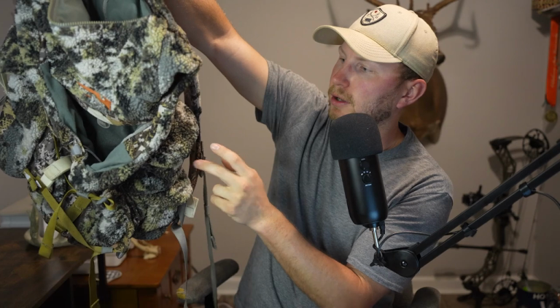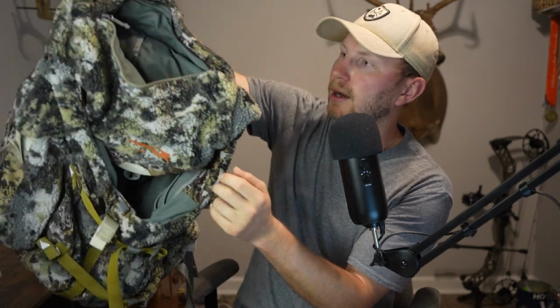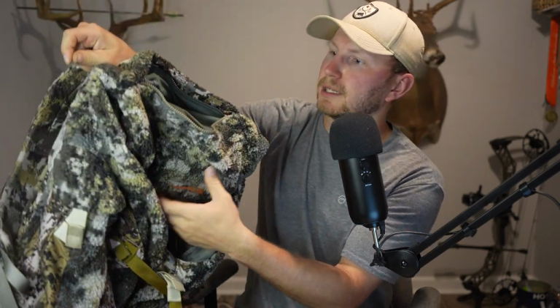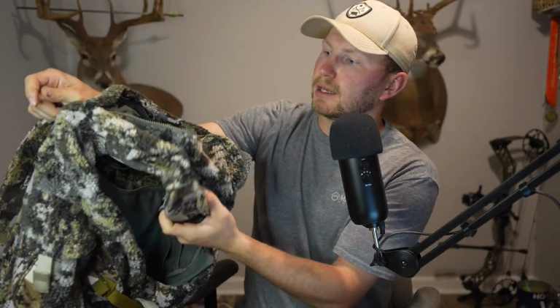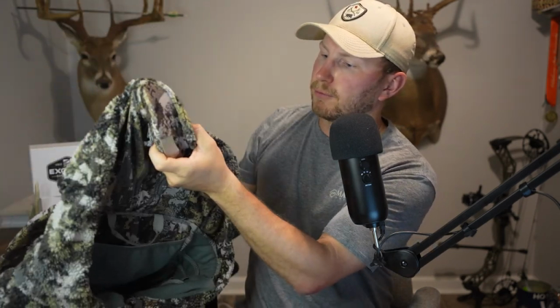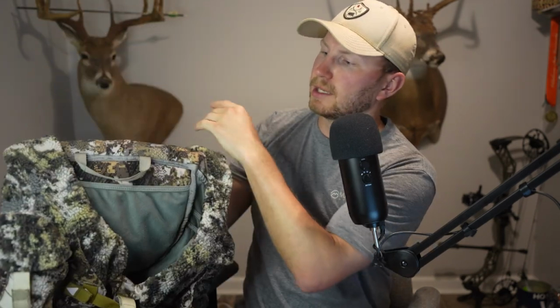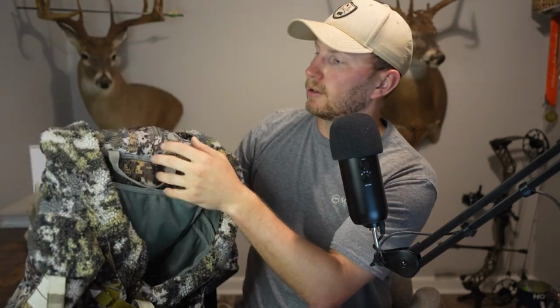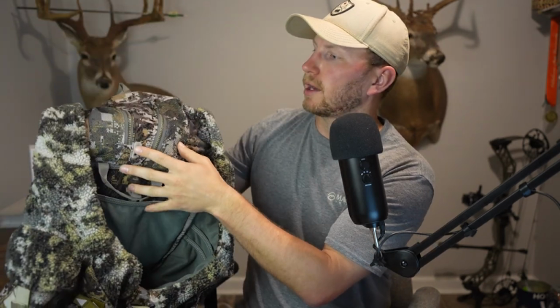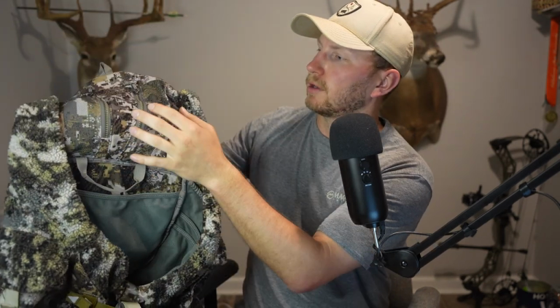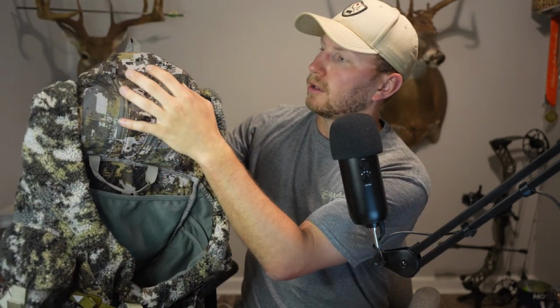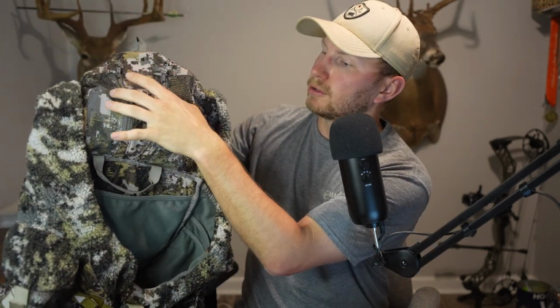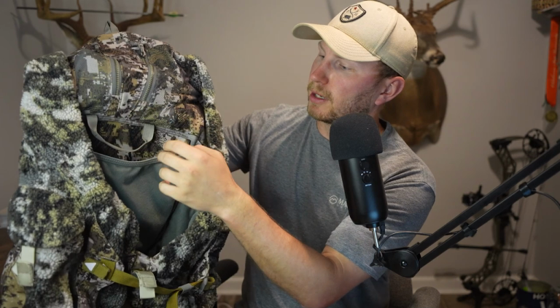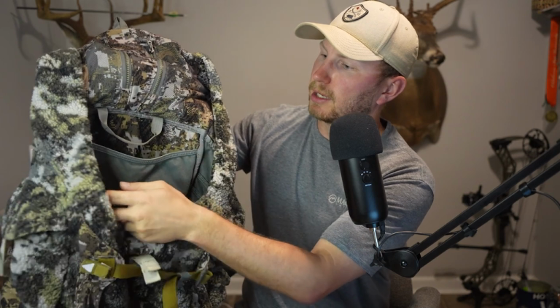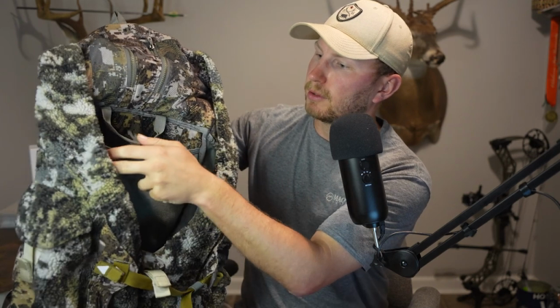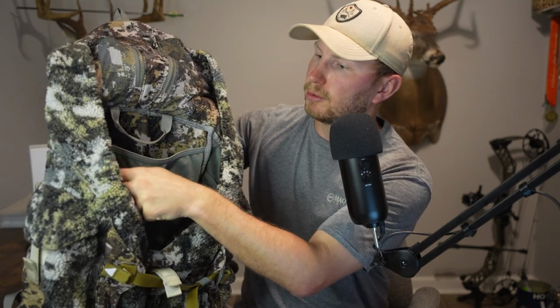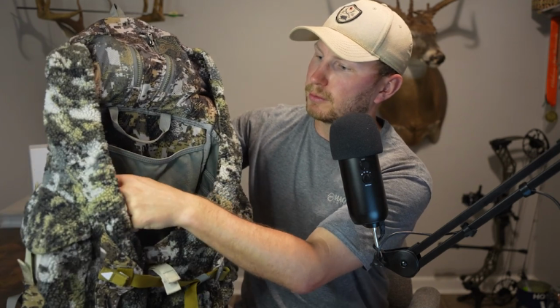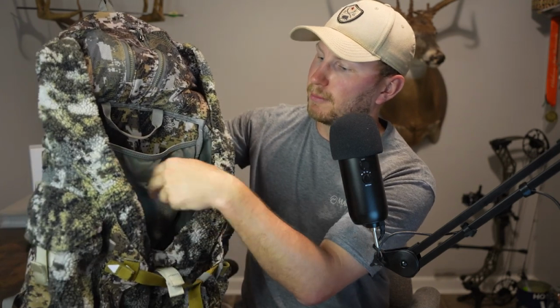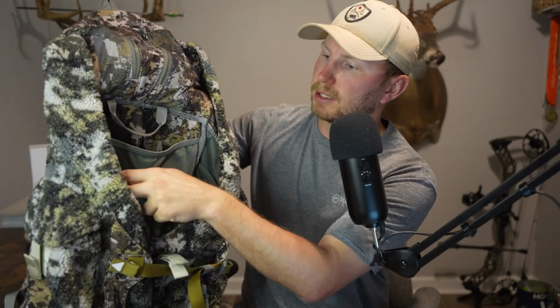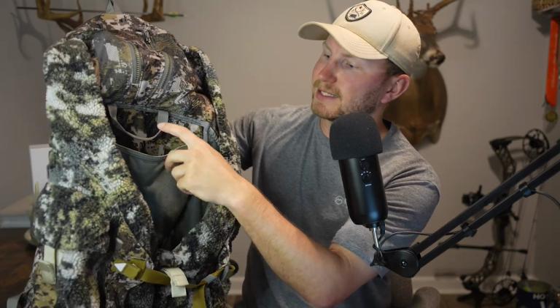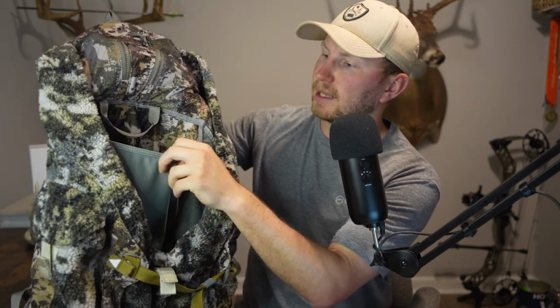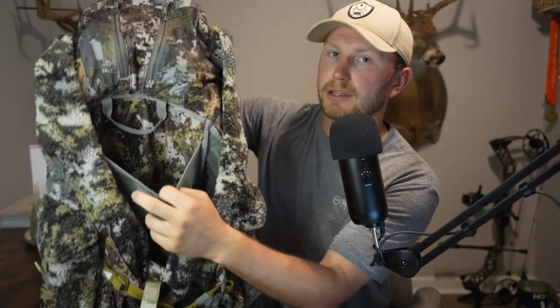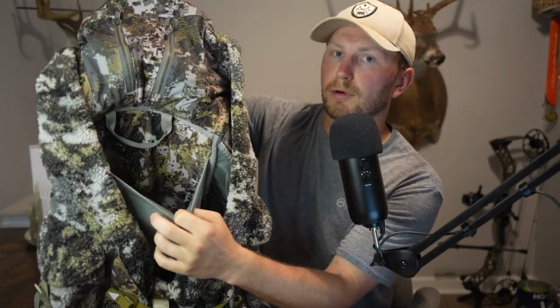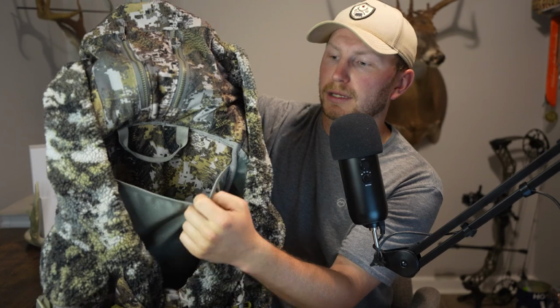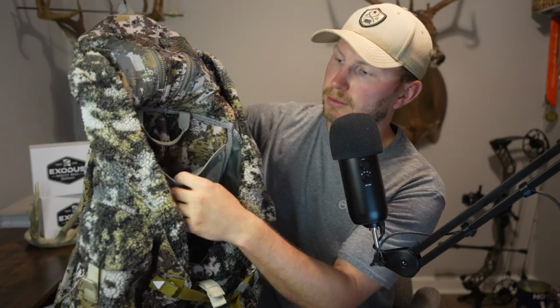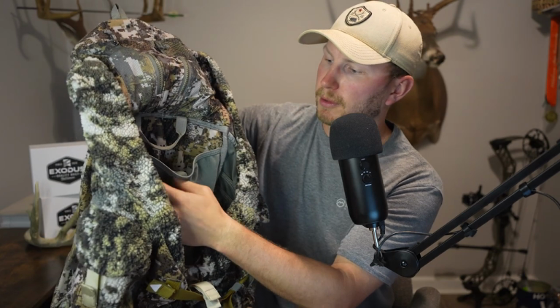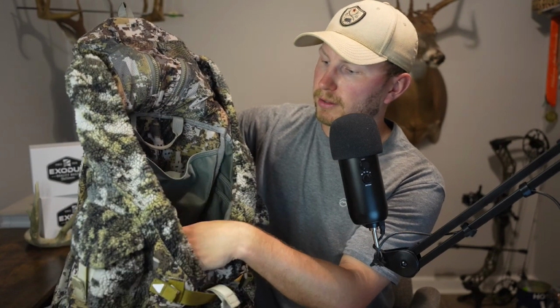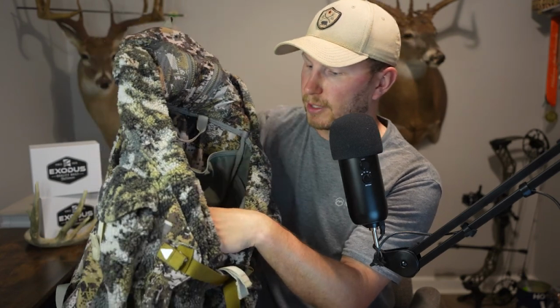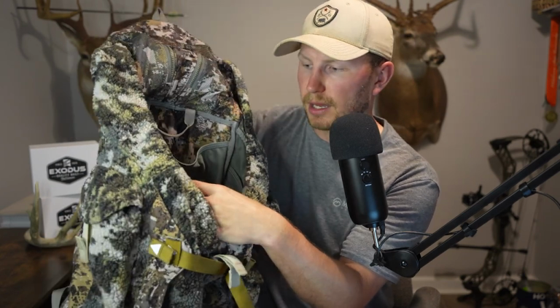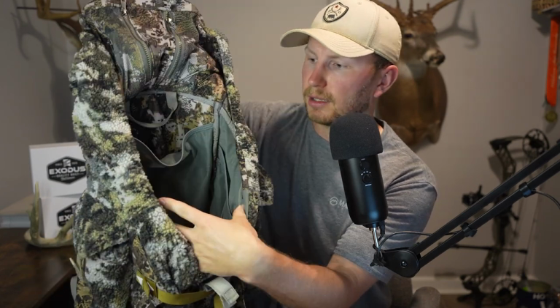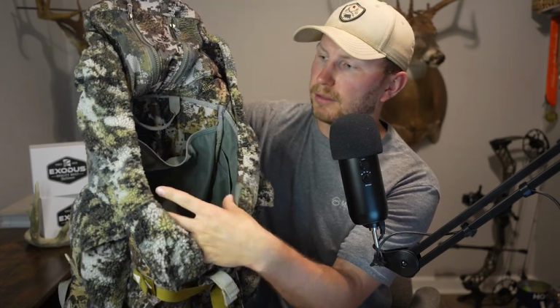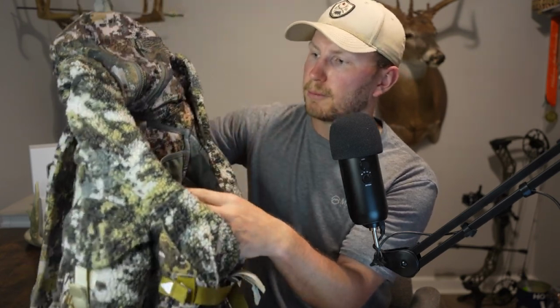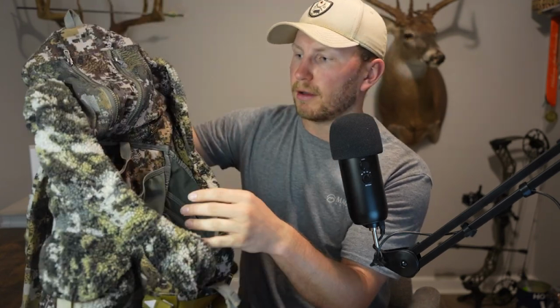For the interior you have two smaller pockets up top, two little side pockets on each side, and then one big compartment right here that separates the main portion of it.